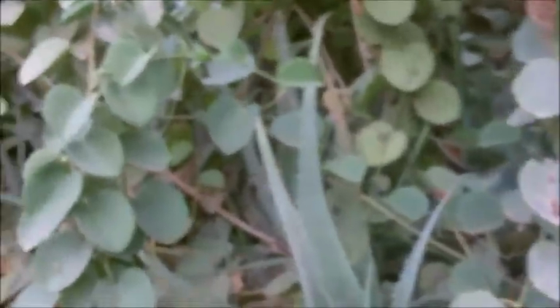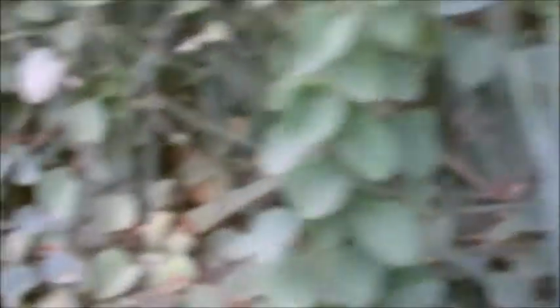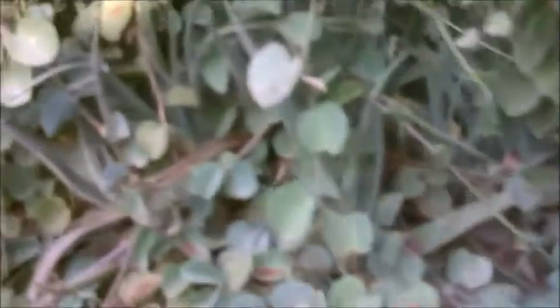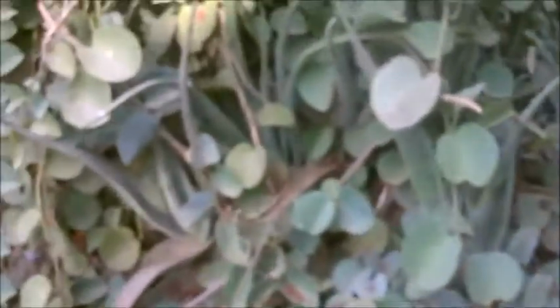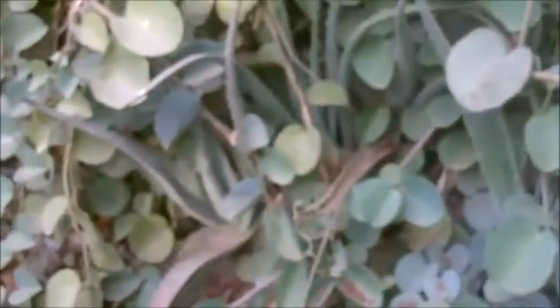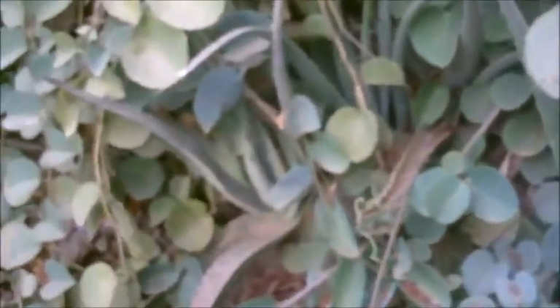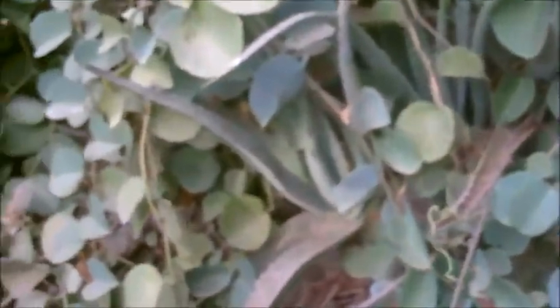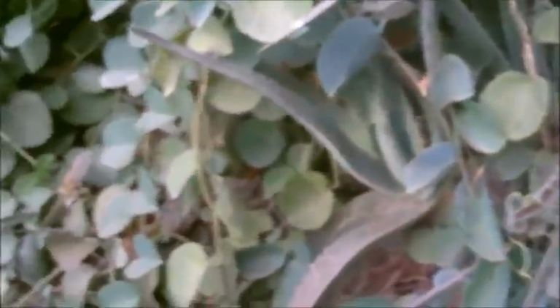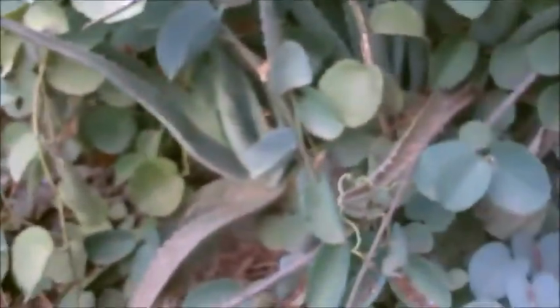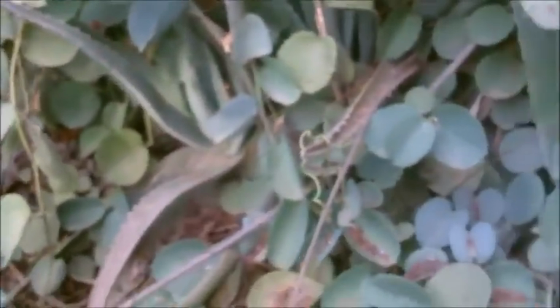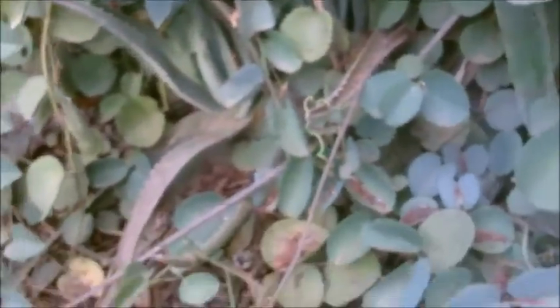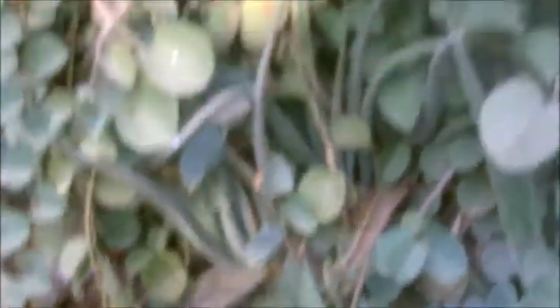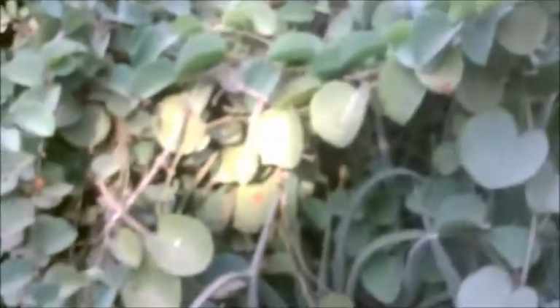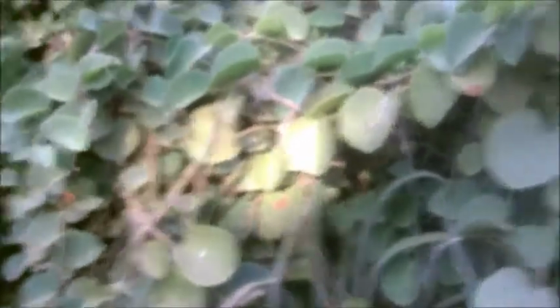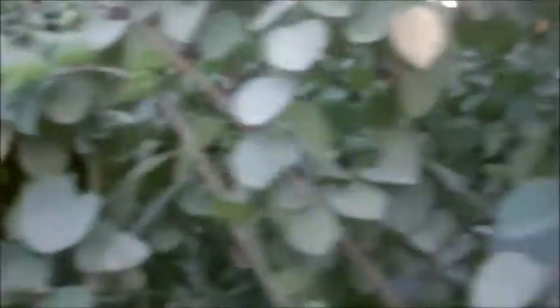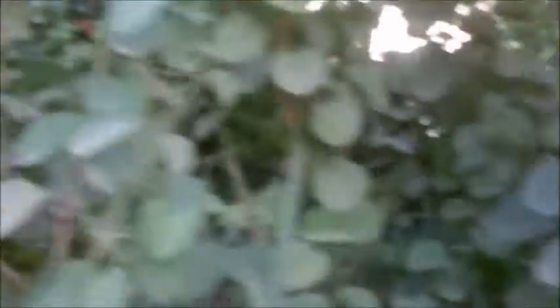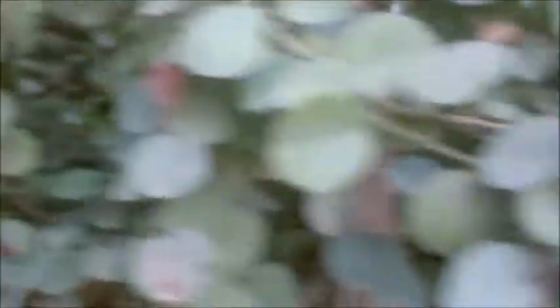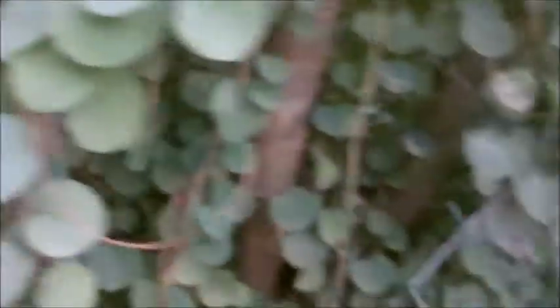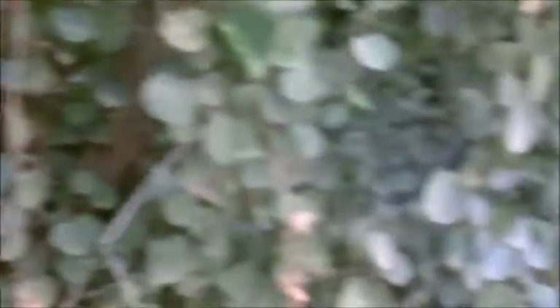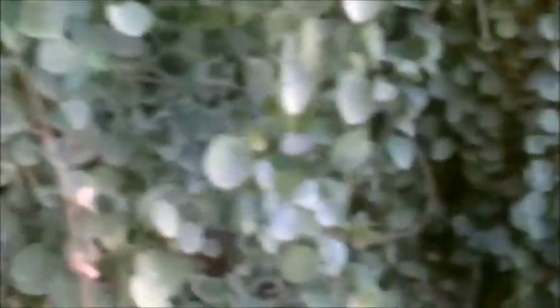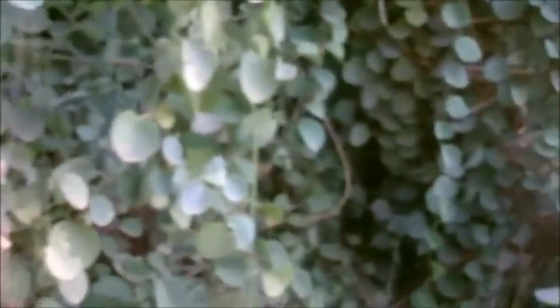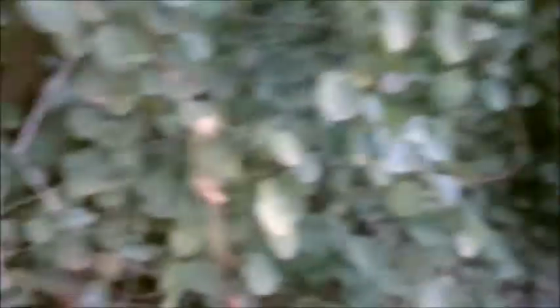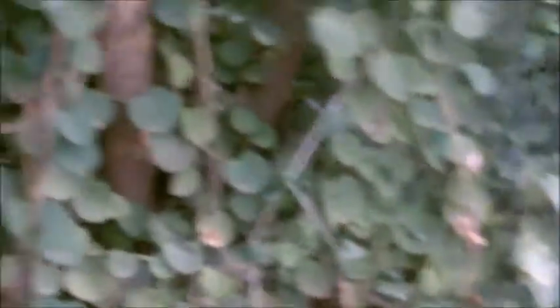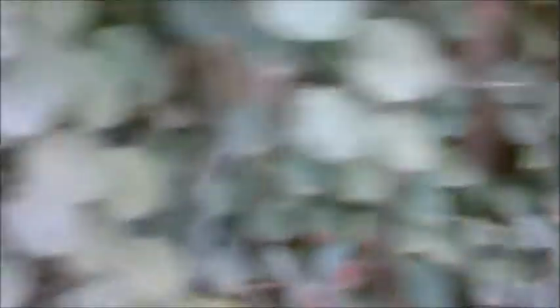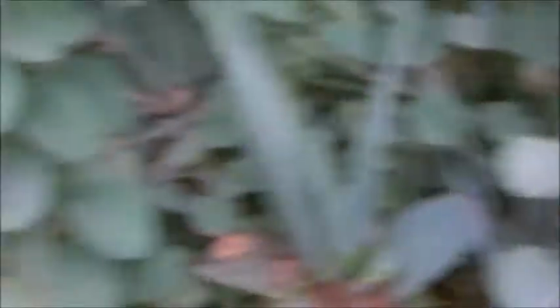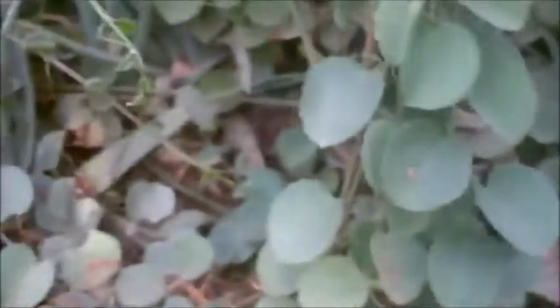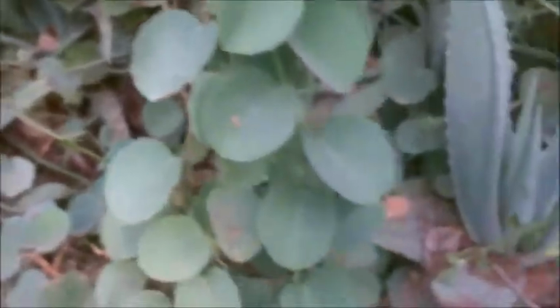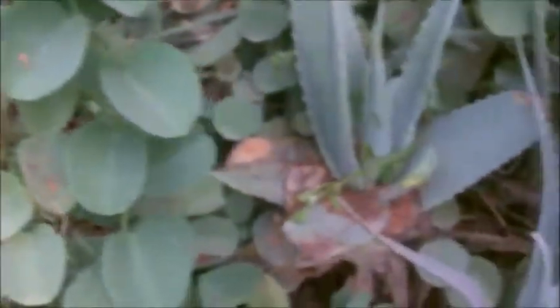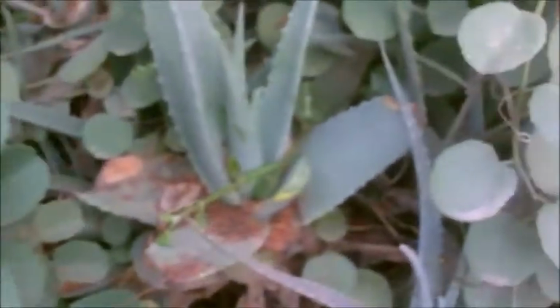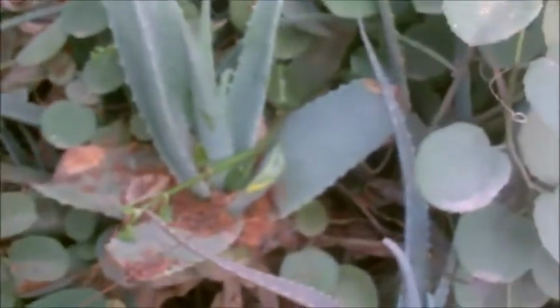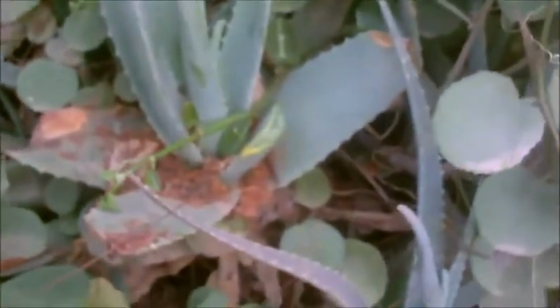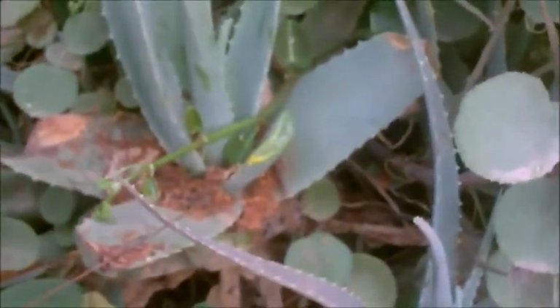There's aloe vera there. There's some over there. And they go all along this fence line here. And yeah, that's the aloe vera. Beautiful, beautiful aloe vera.